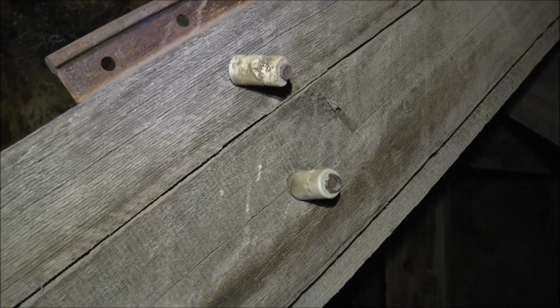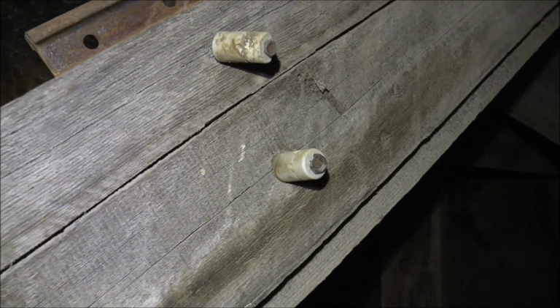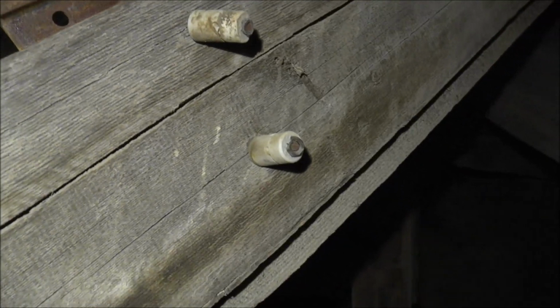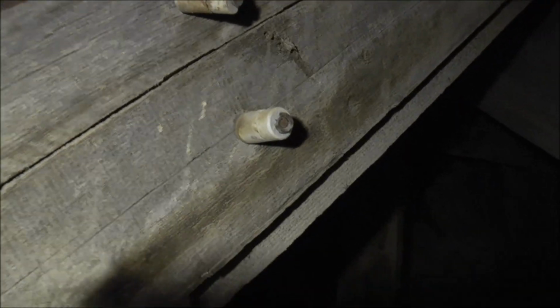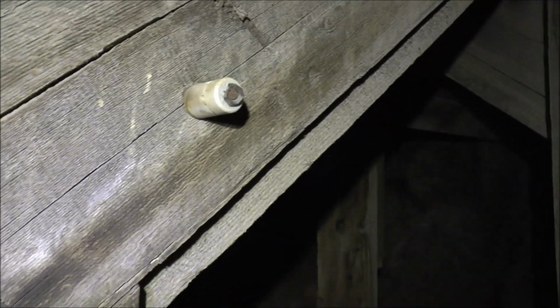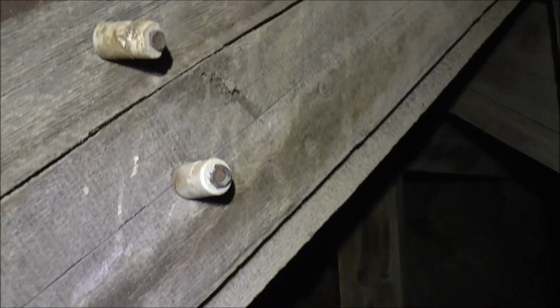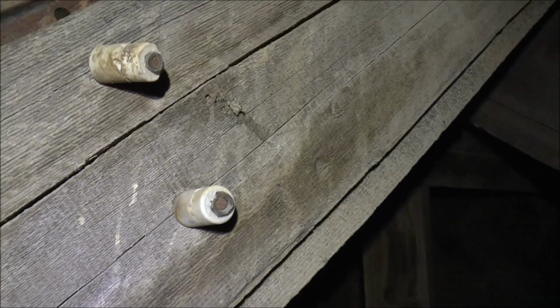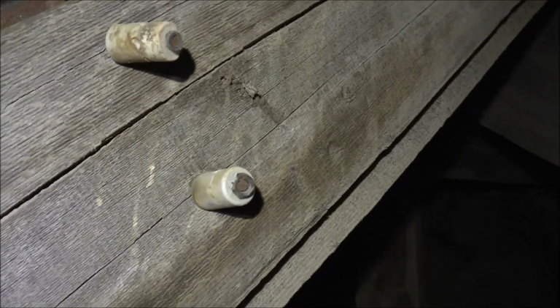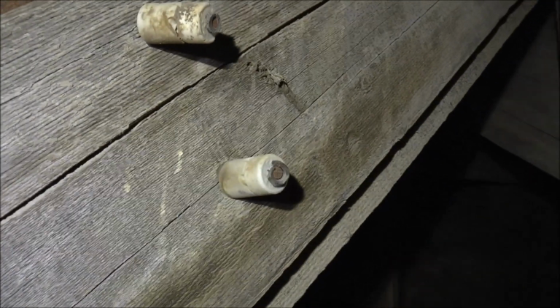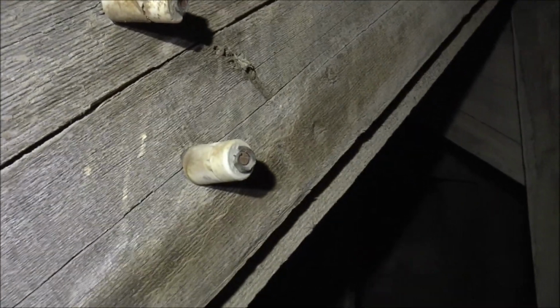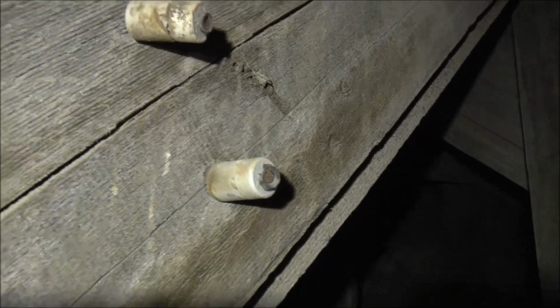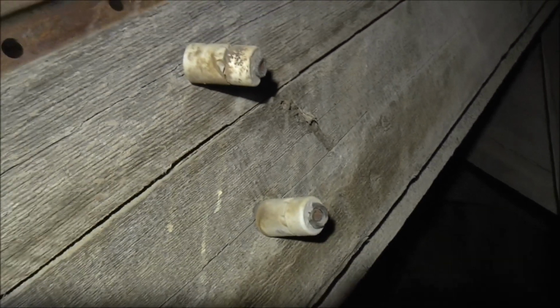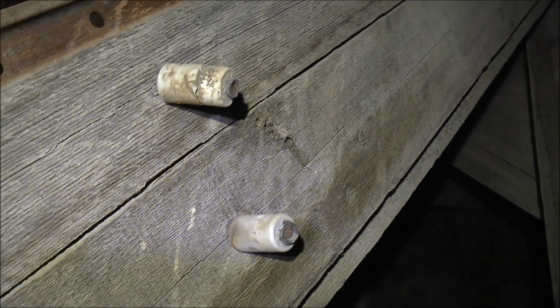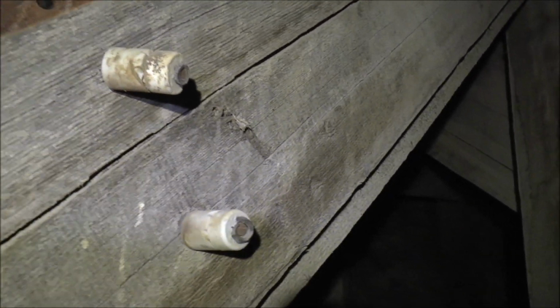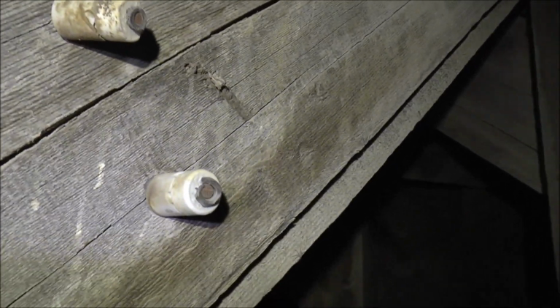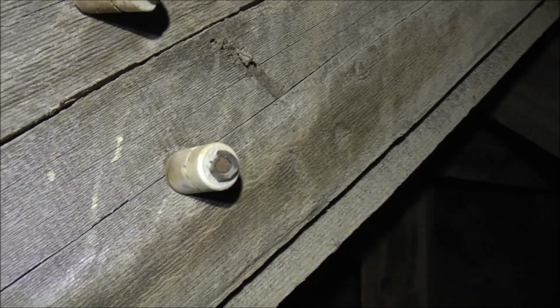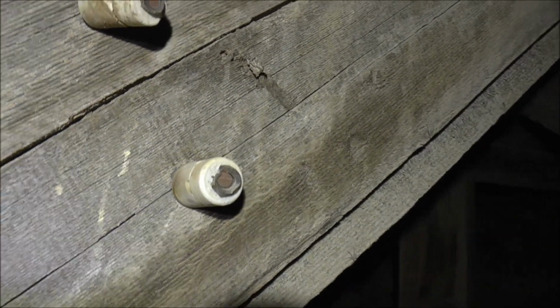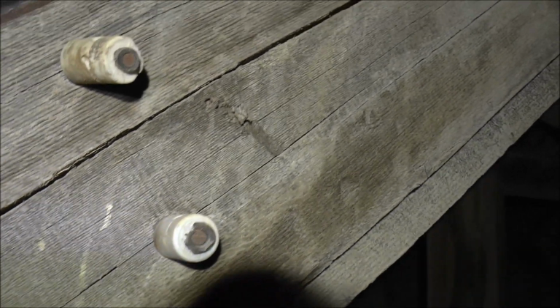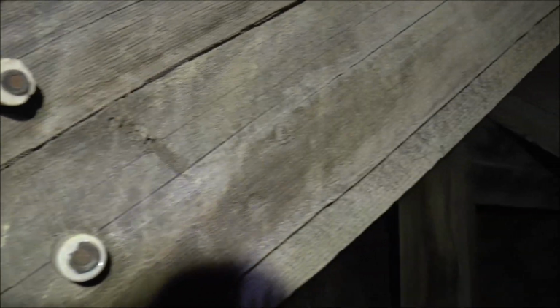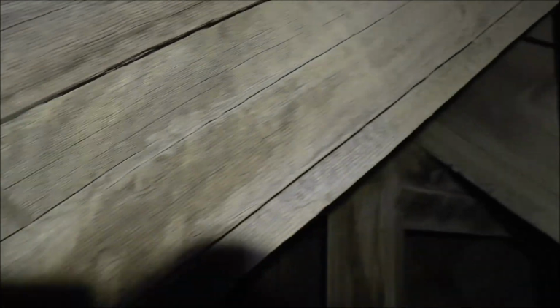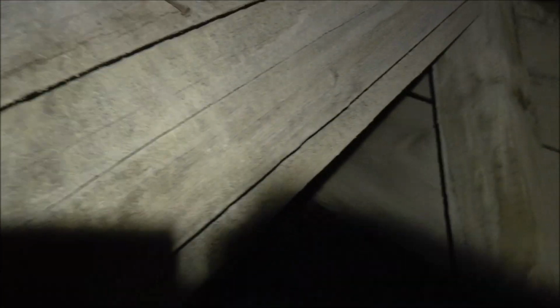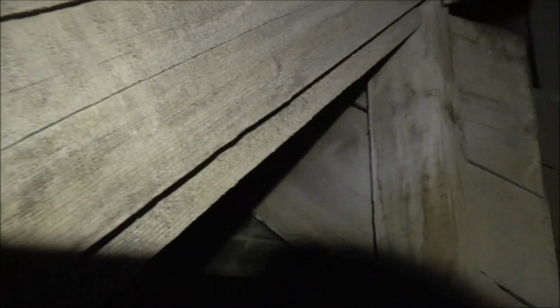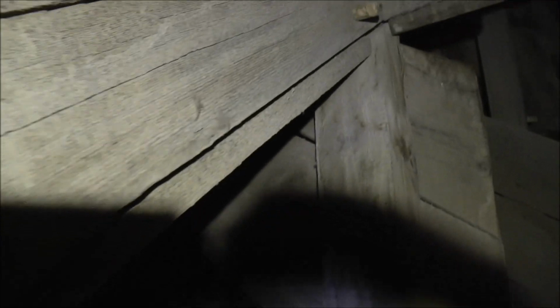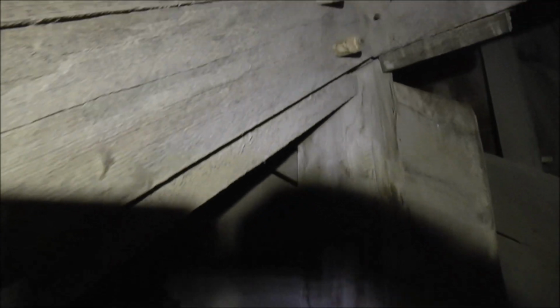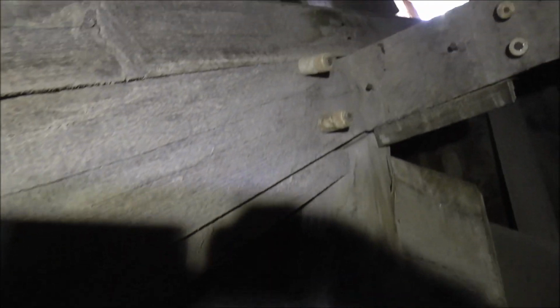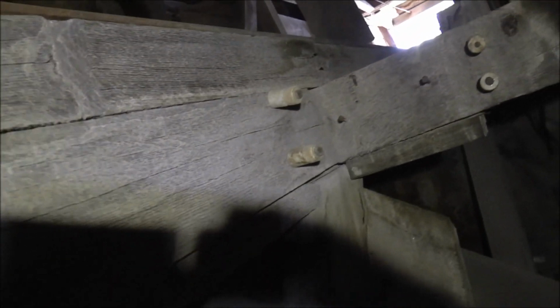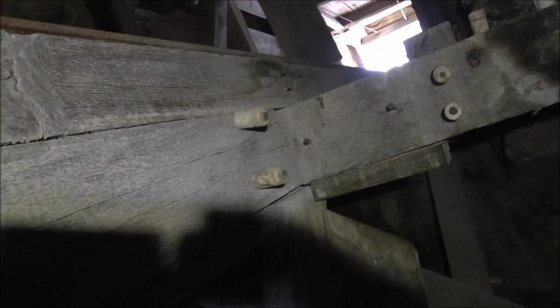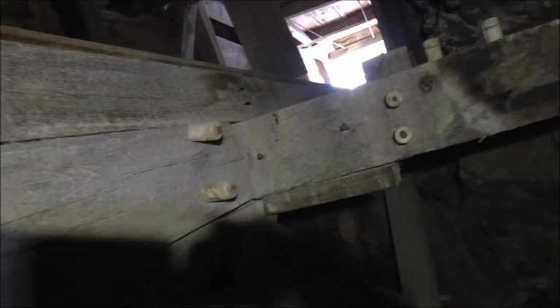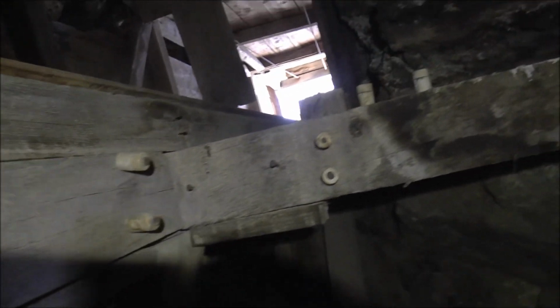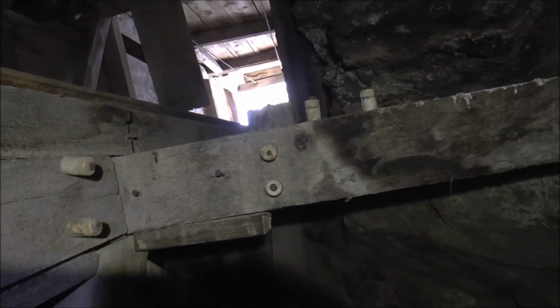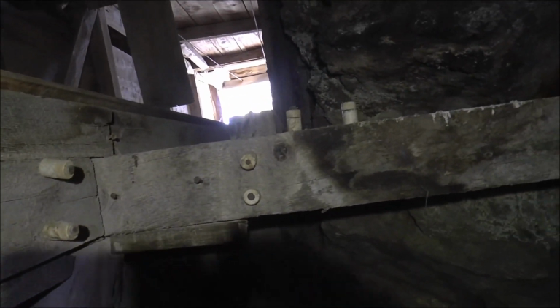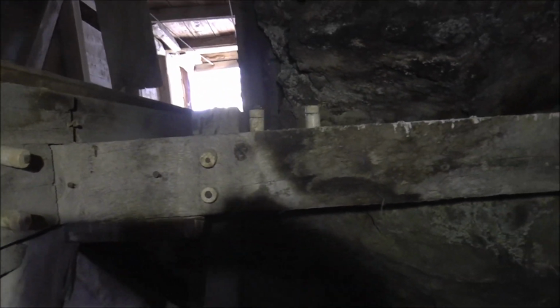I noticed here on the inclined shaft are some of these insulators that were used for the electrical wiring that ran up and down the shaft. There's some more up there and right there, and some on top there.